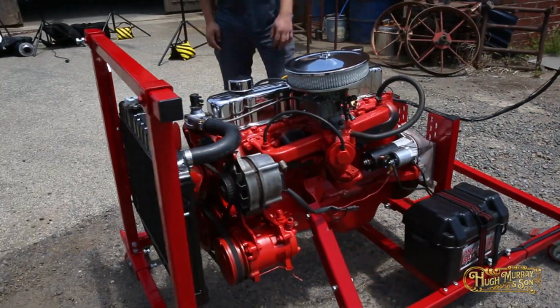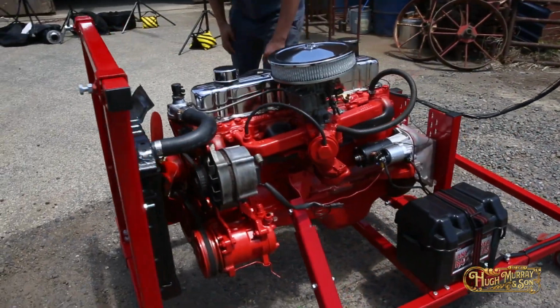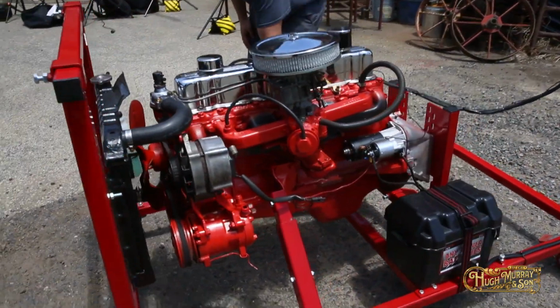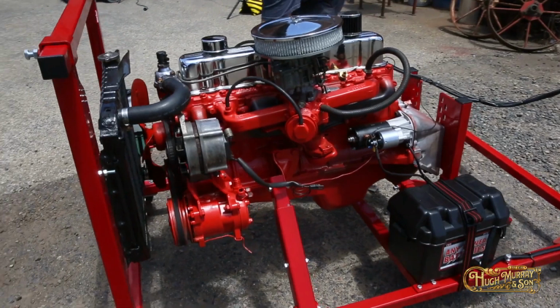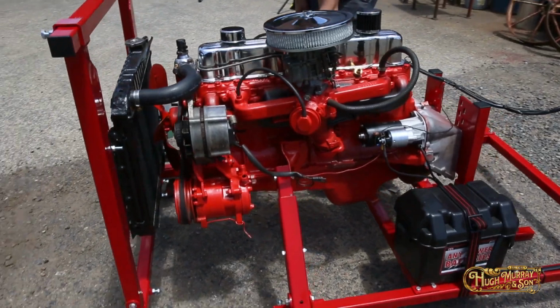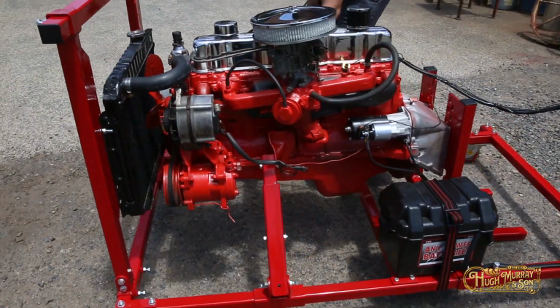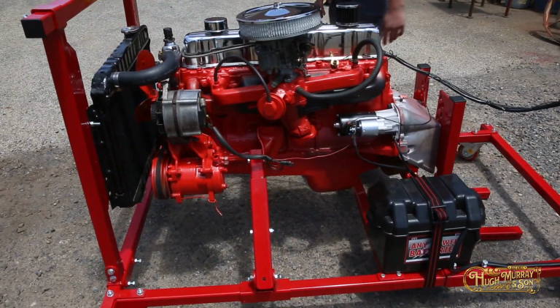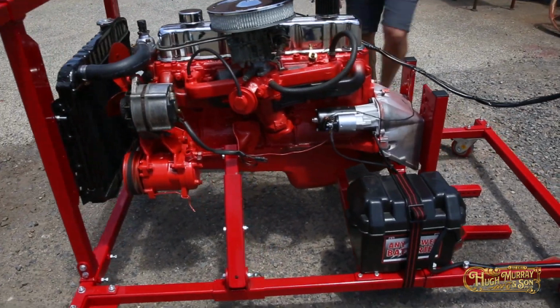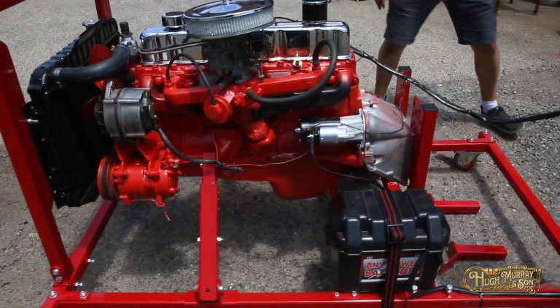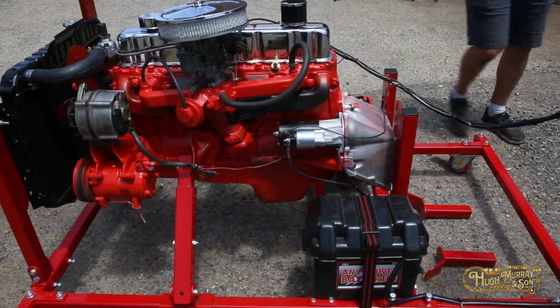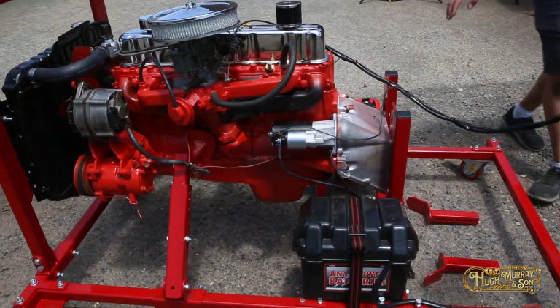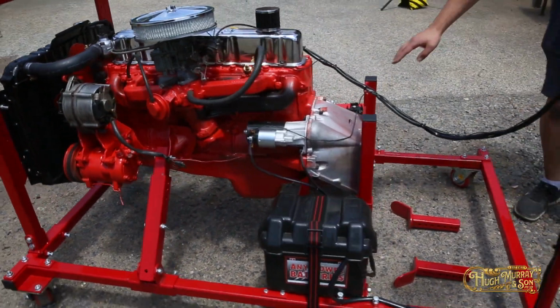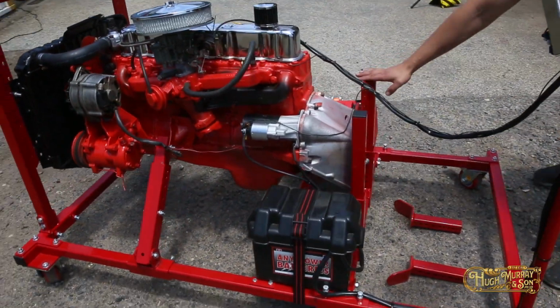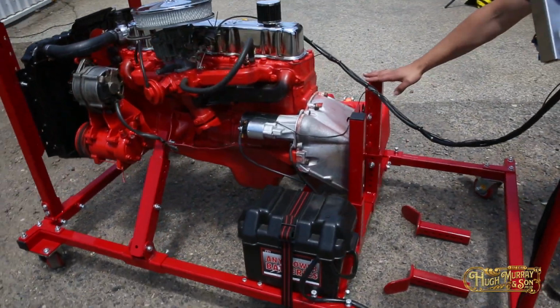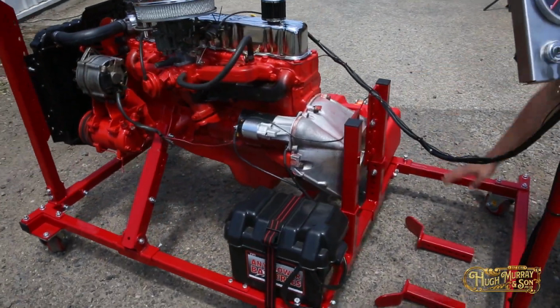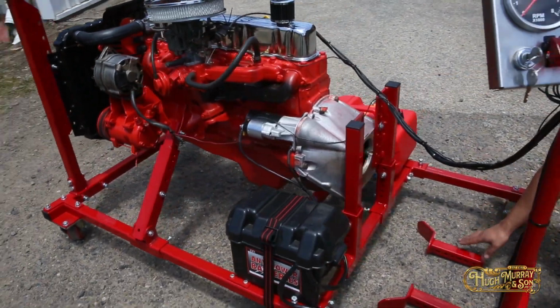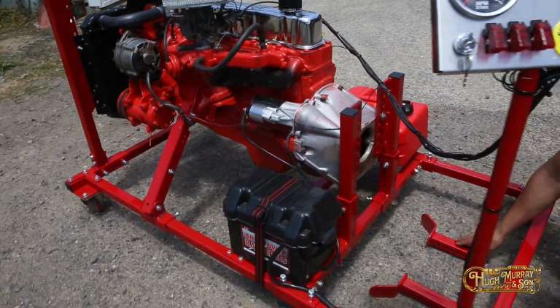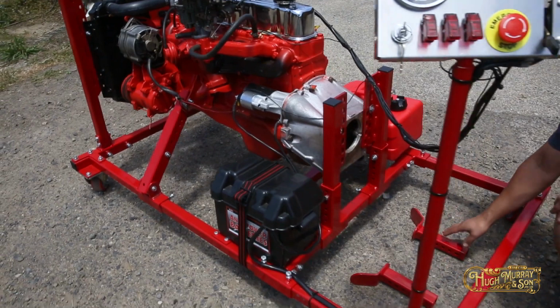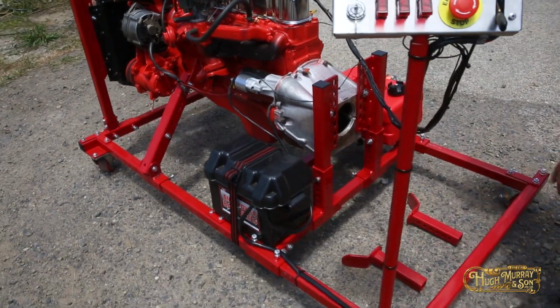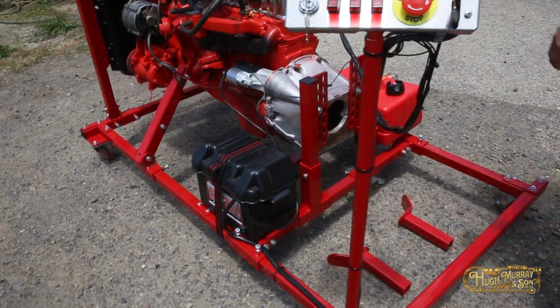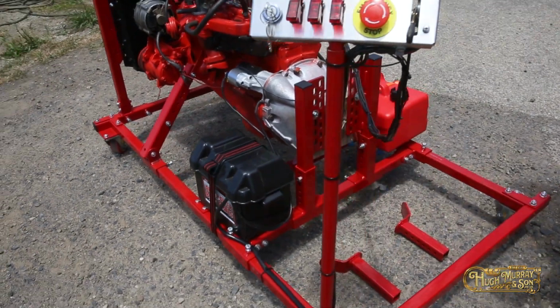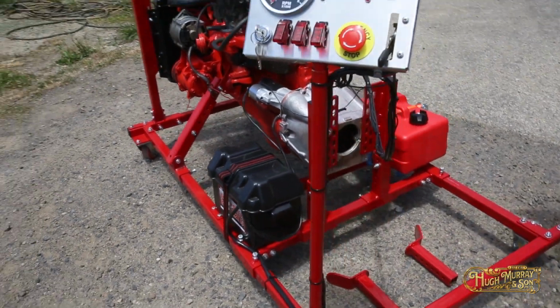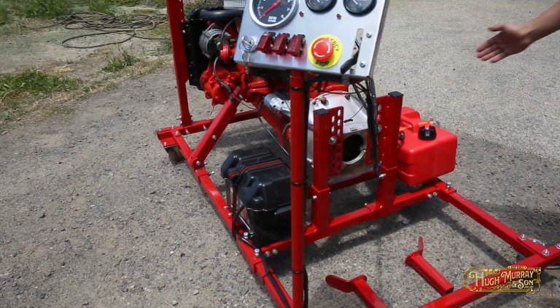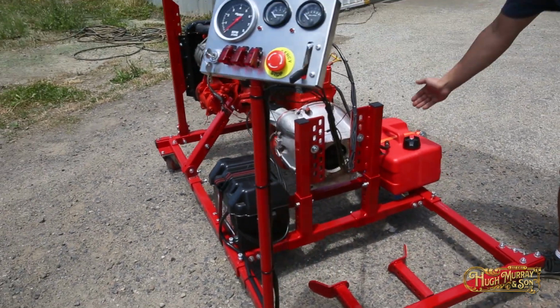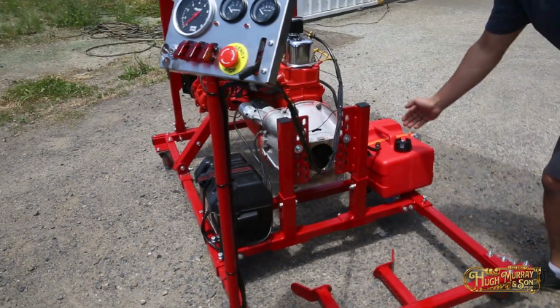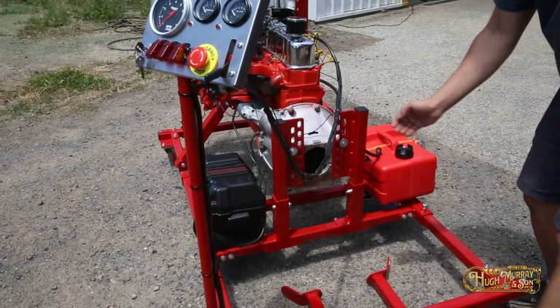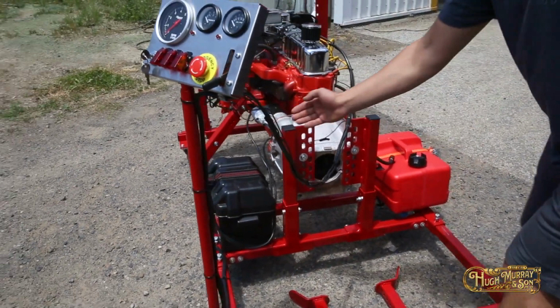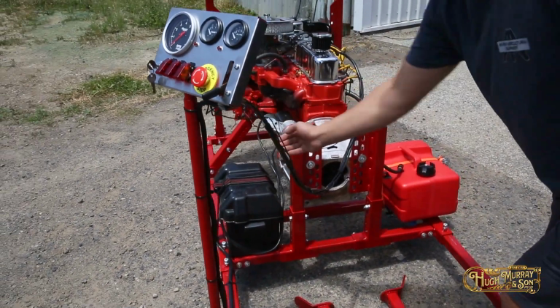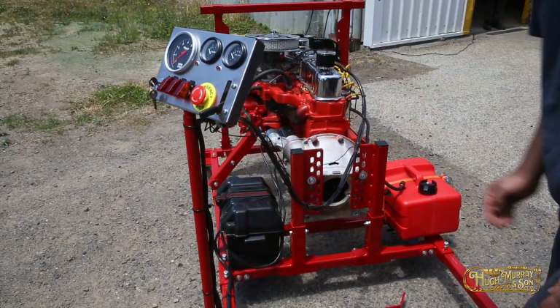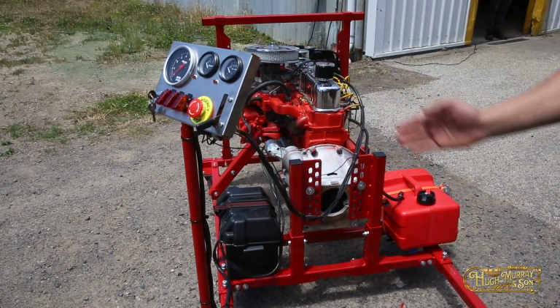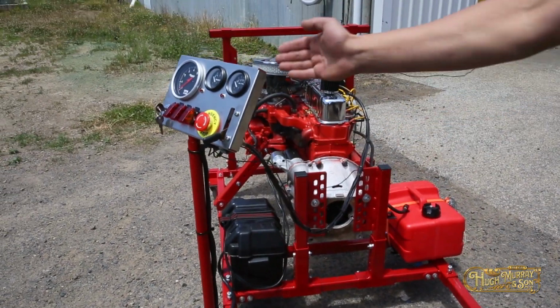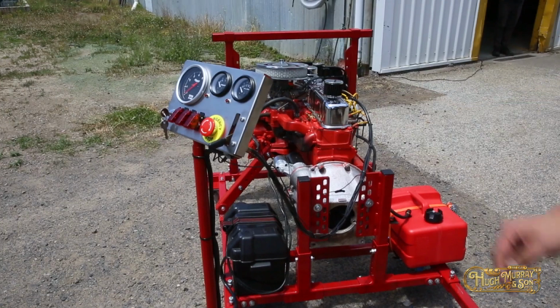It's fully adjustable at the engine mounts. We also provide the bell housing unit here and the gearbox support. Optional extras include the fuel tank, the battery pack and the center console.